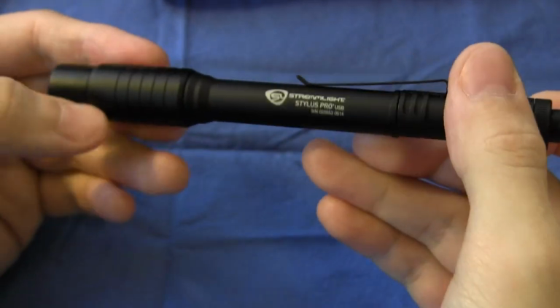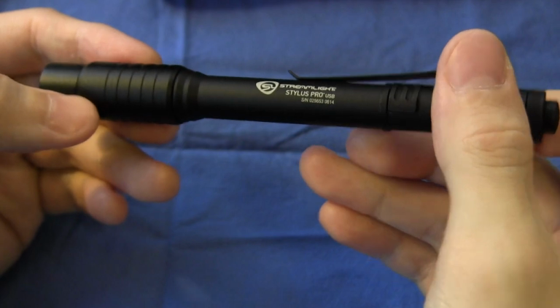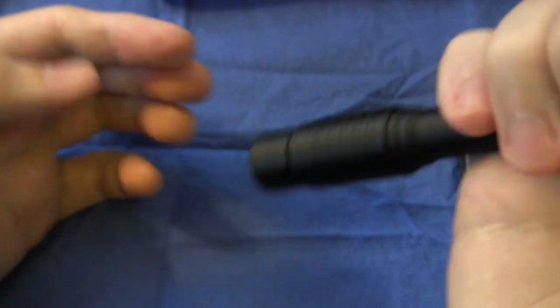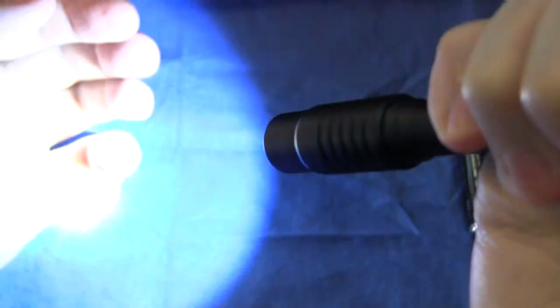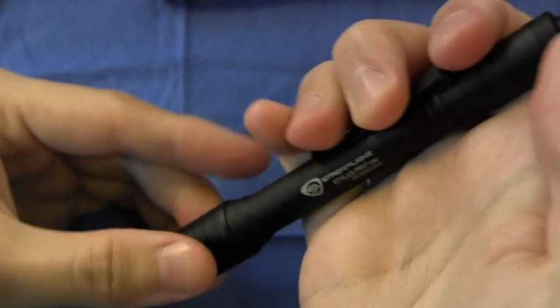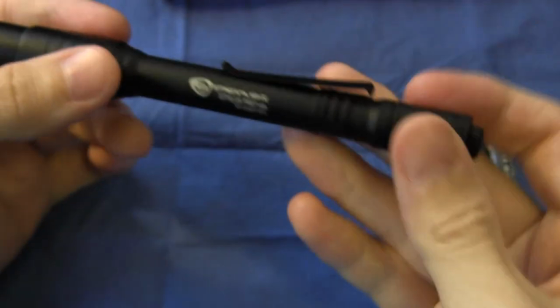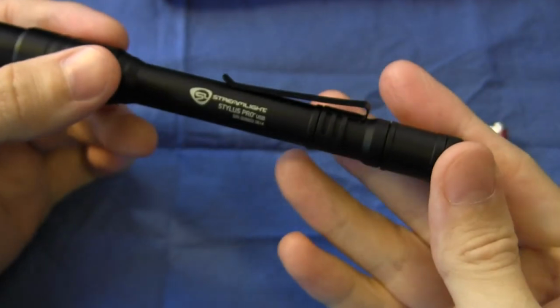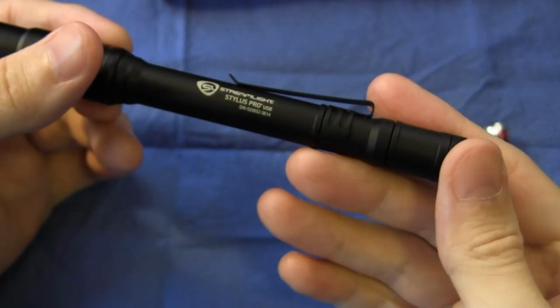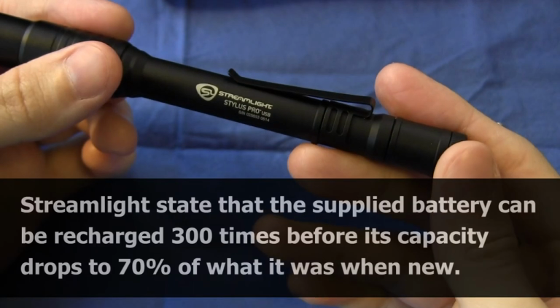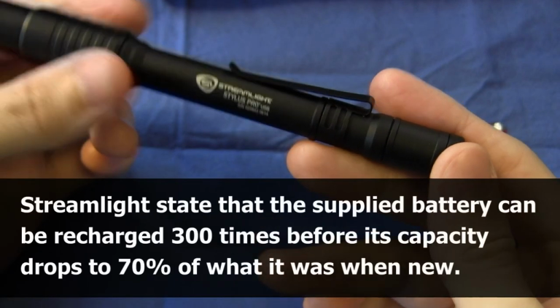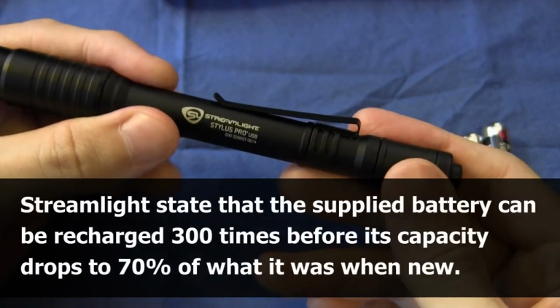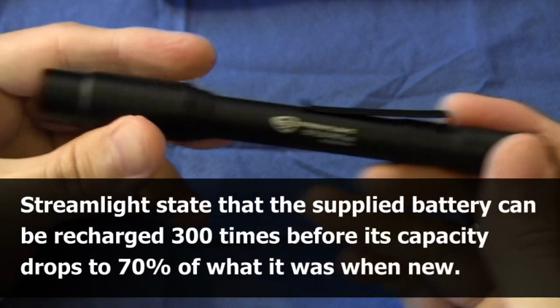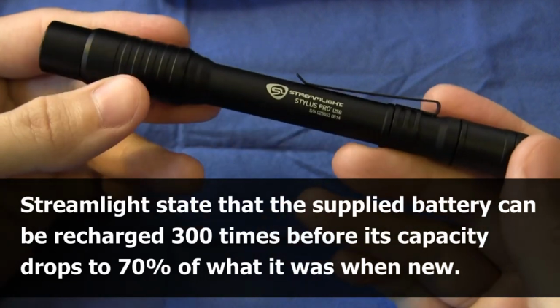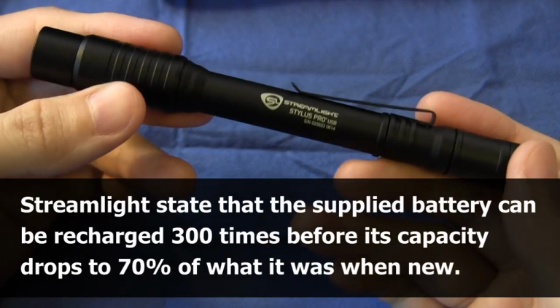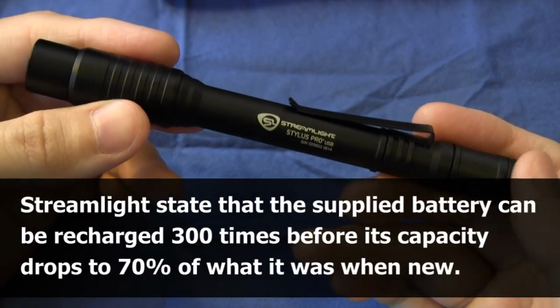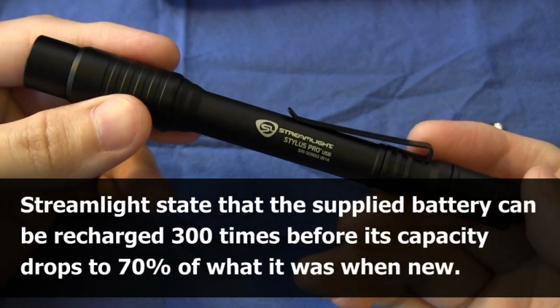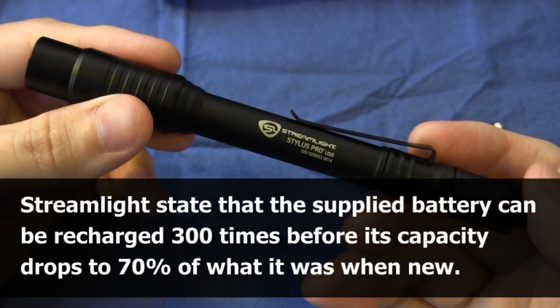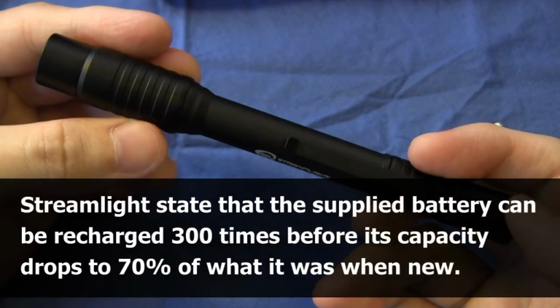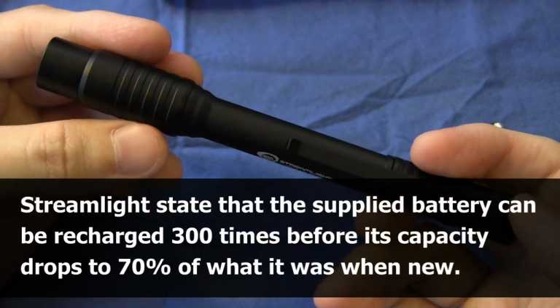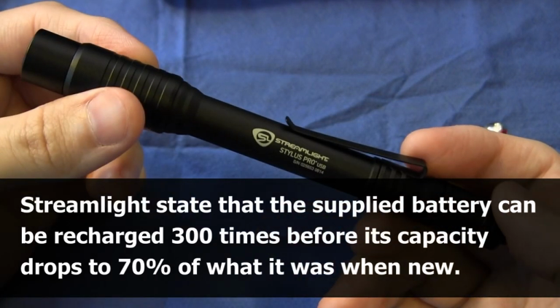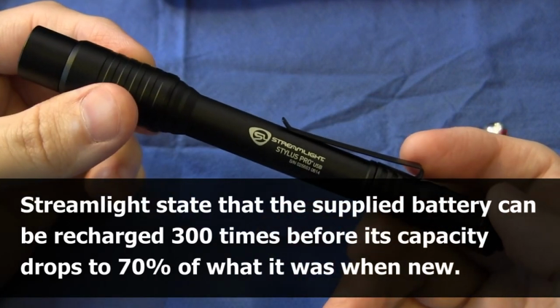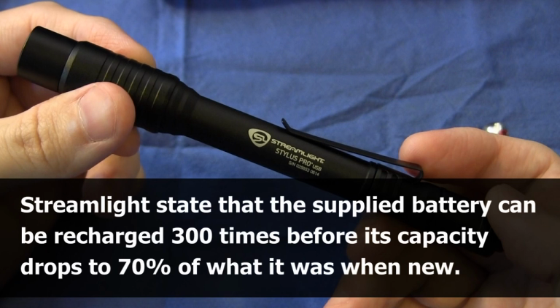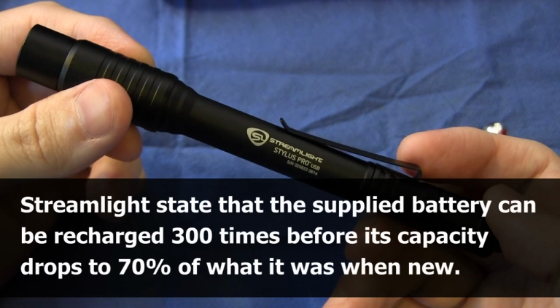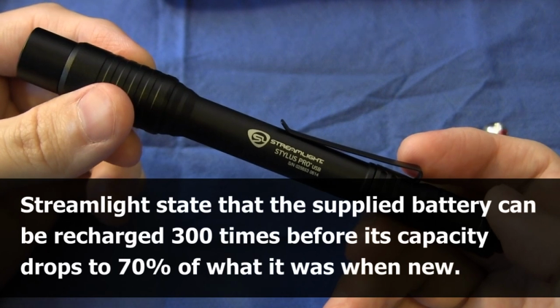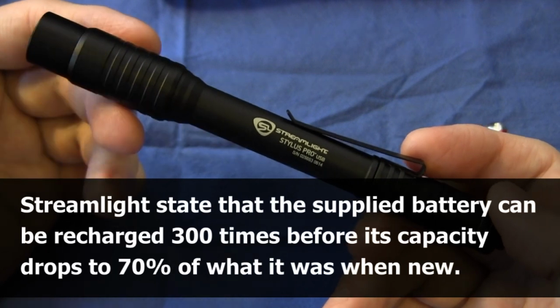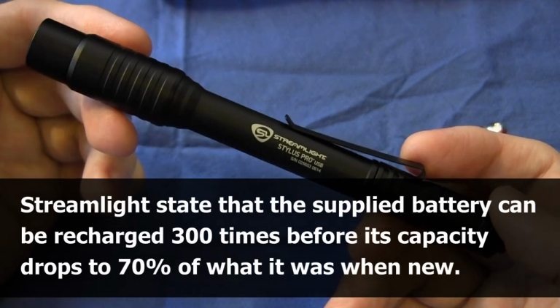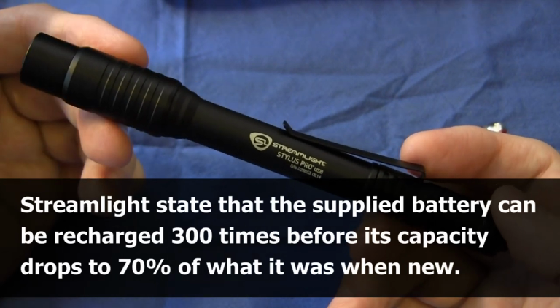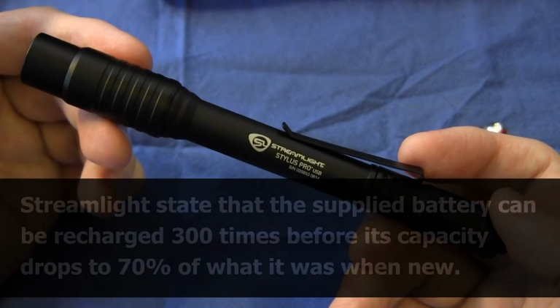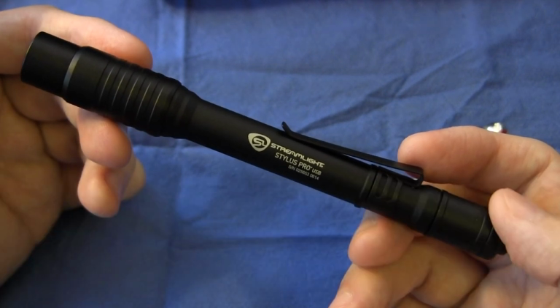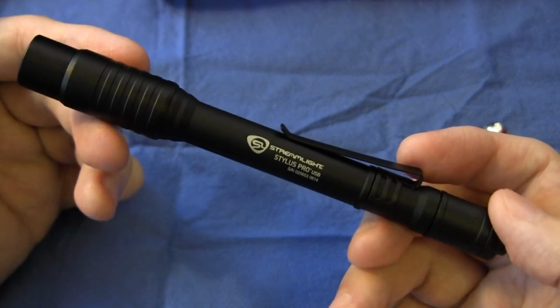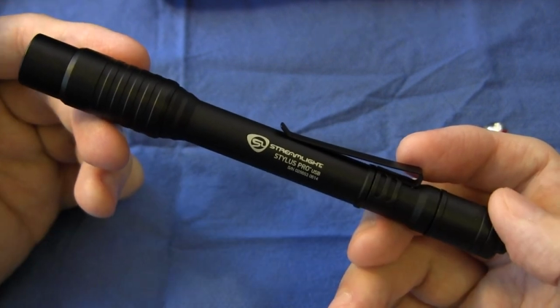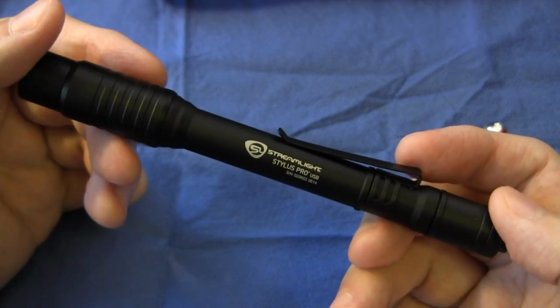I suspect that when that internal battery dies, you'll probably want to replace the whole light, given that it gives you 300 charges. So far I've charged it once and it's lasted me a week.